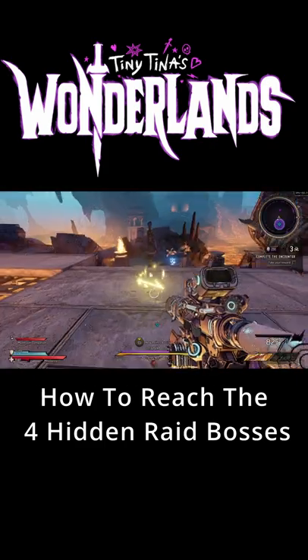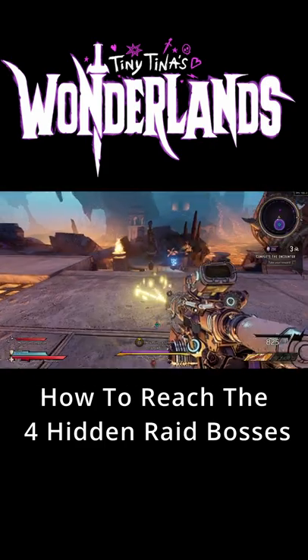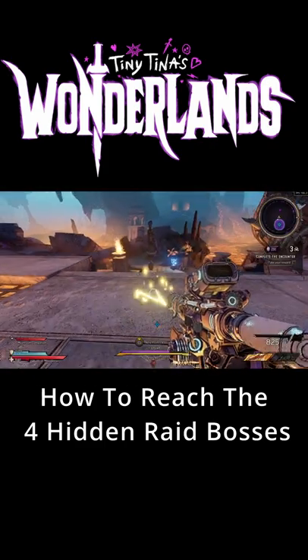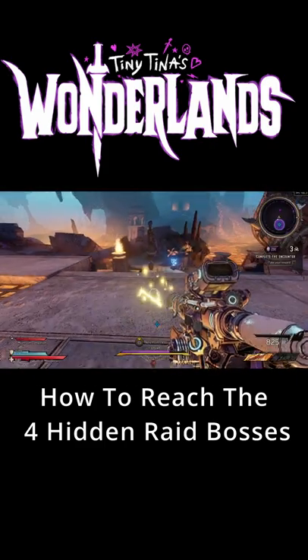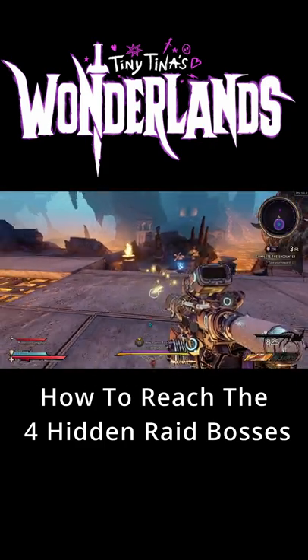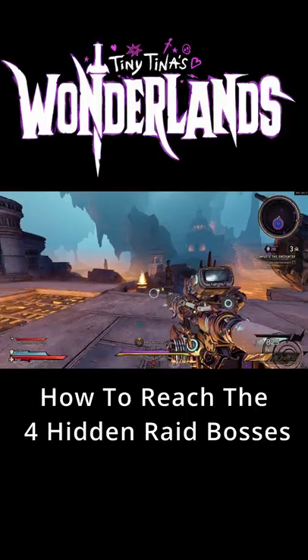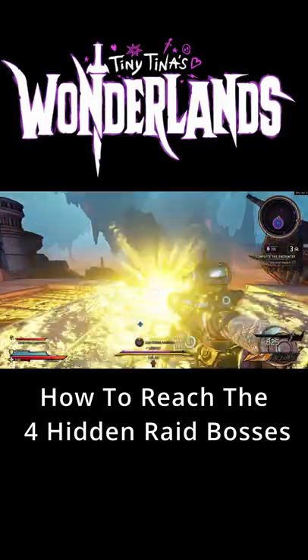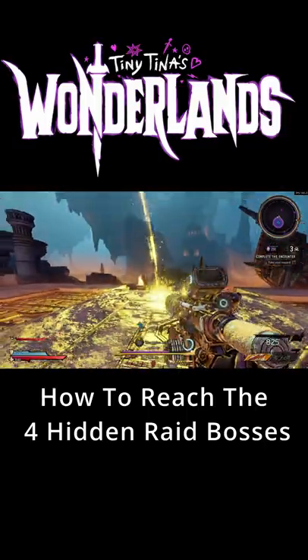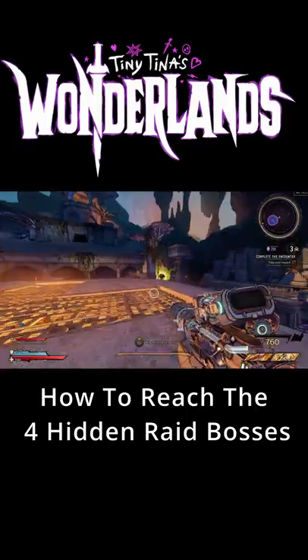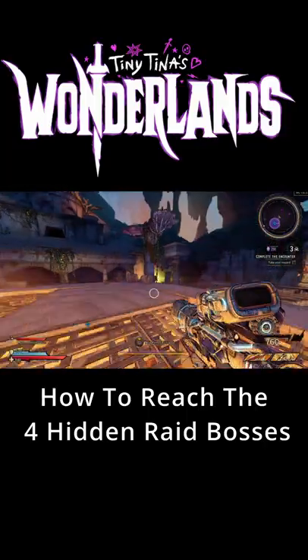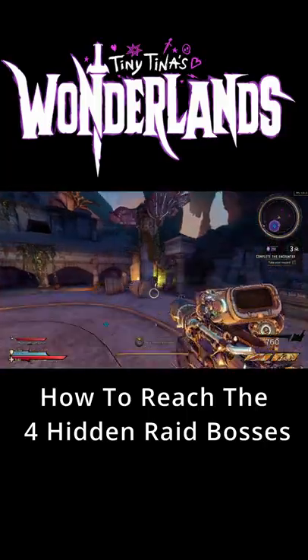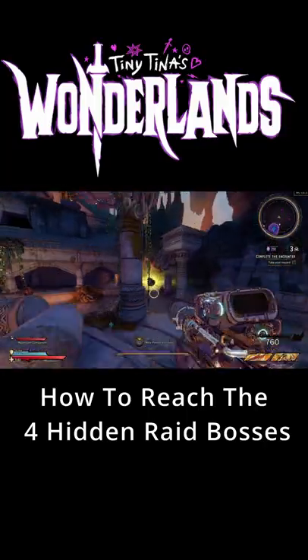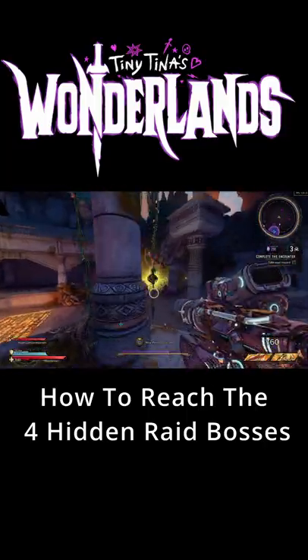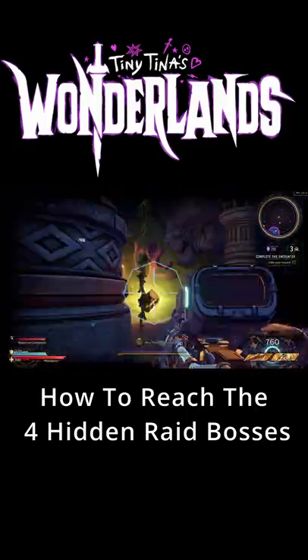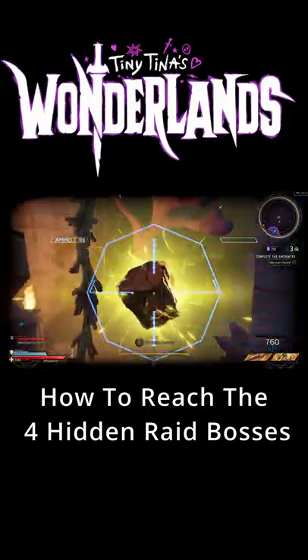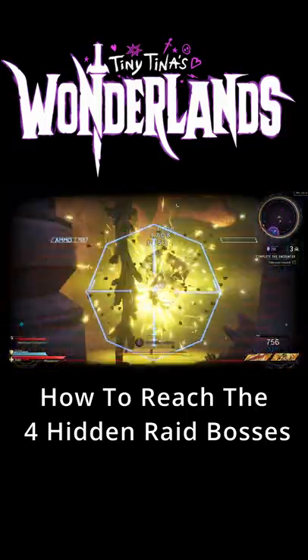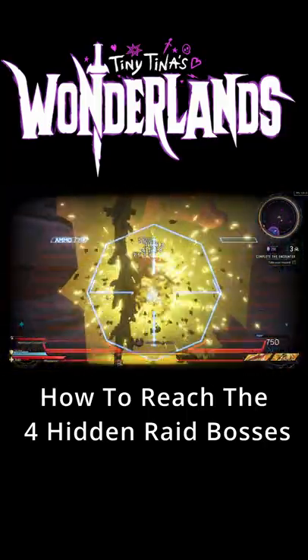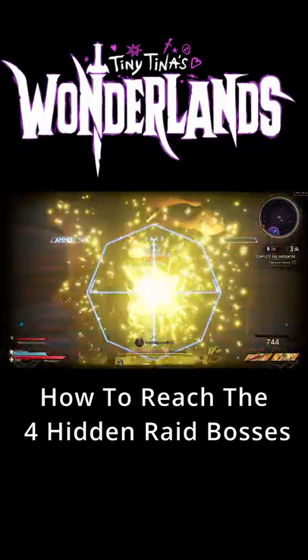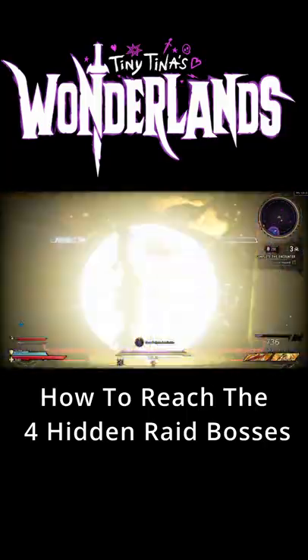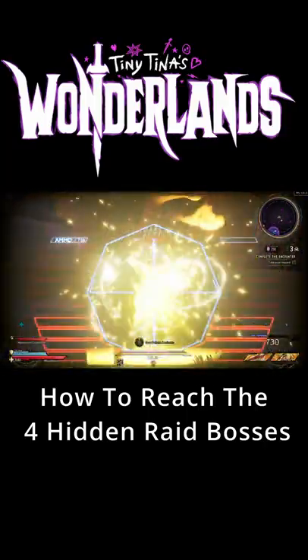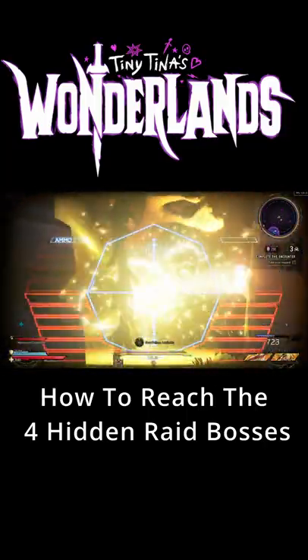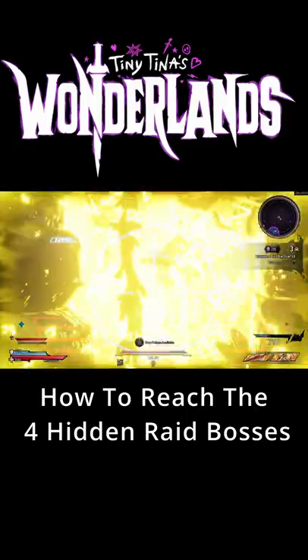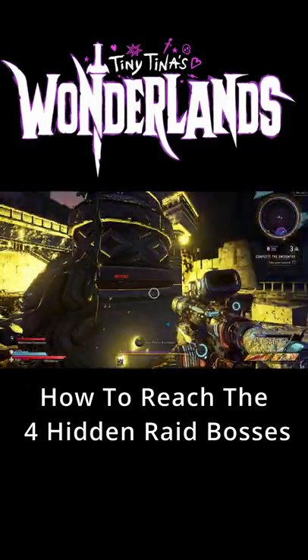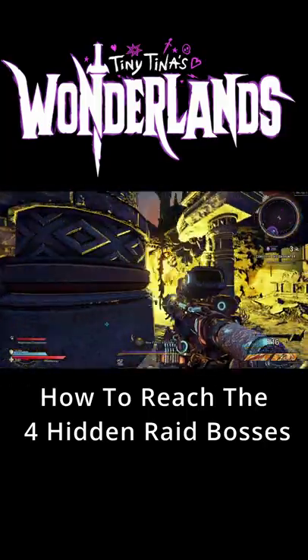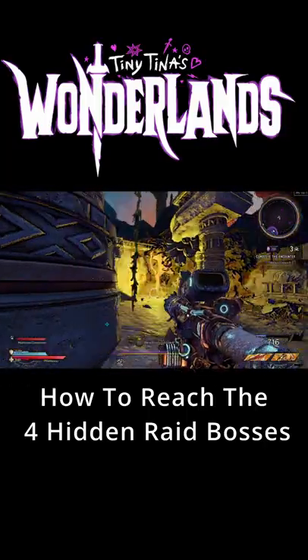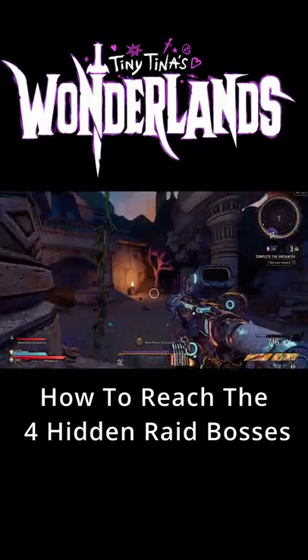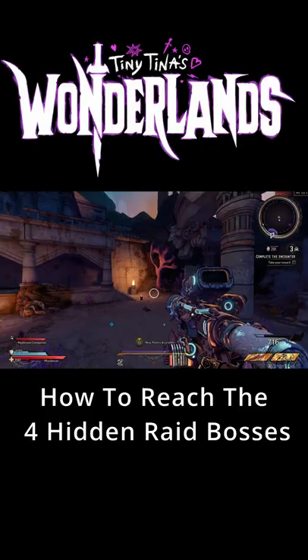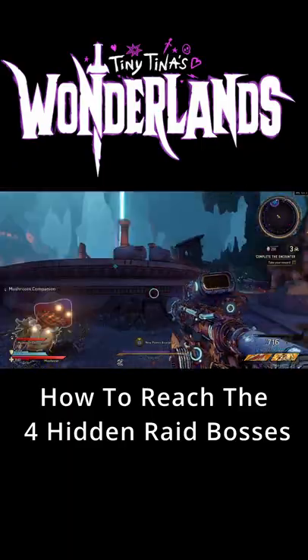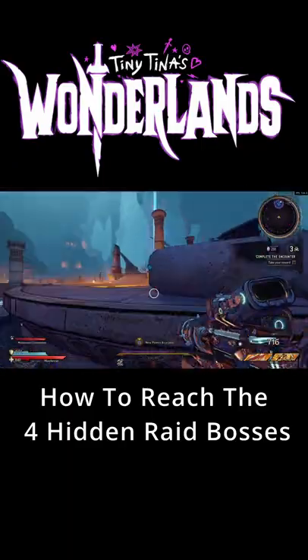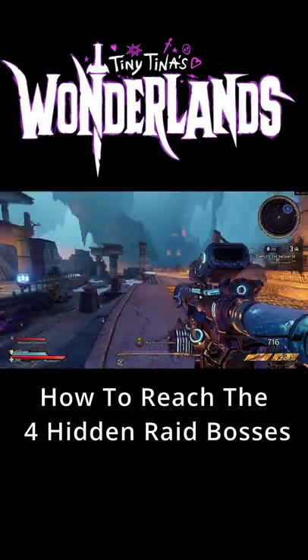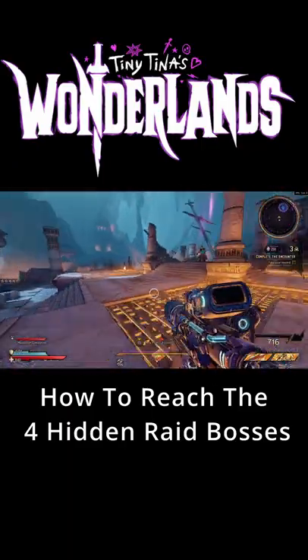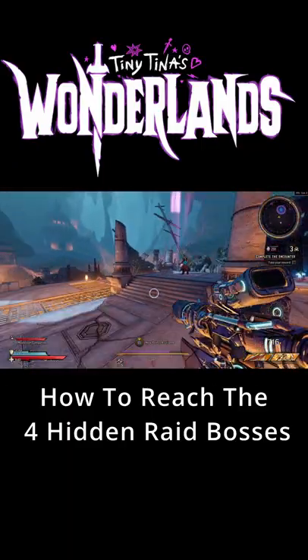For the yellow one, activate the rune, then follow the light and shoot the rock, then shoot the yellow light until it explodes. If the spotlight catches you three times, you'll fail.